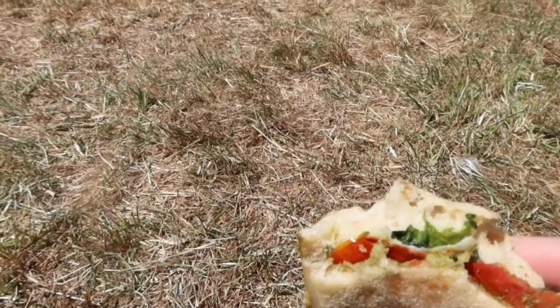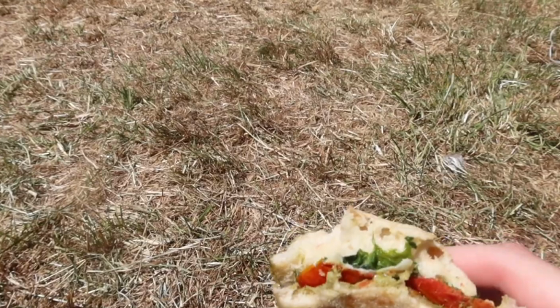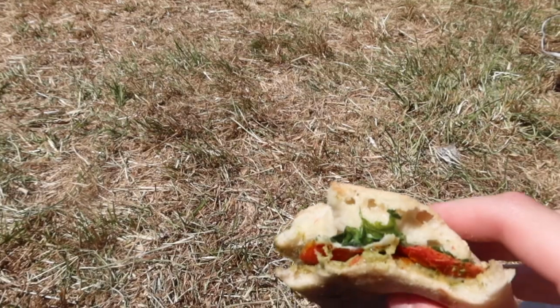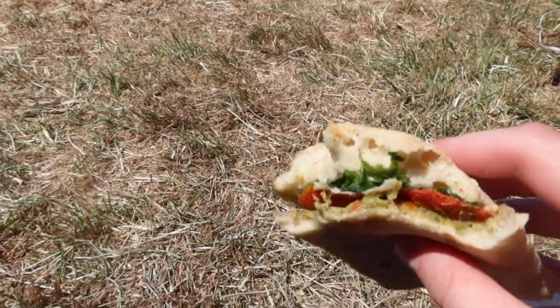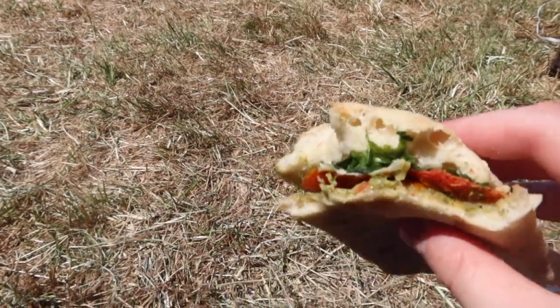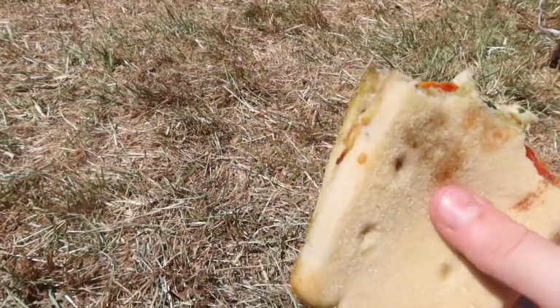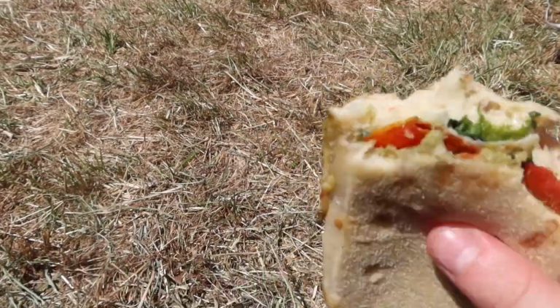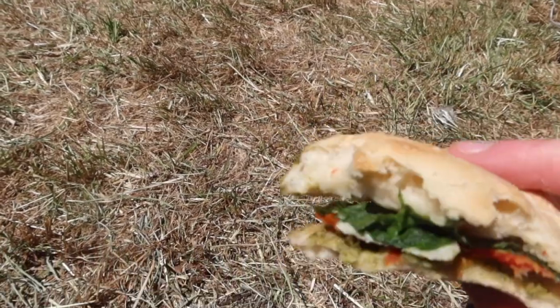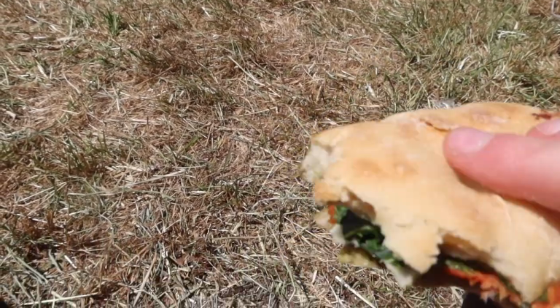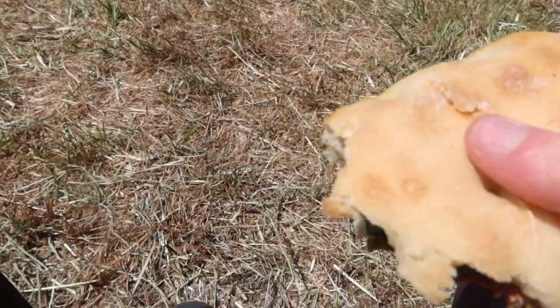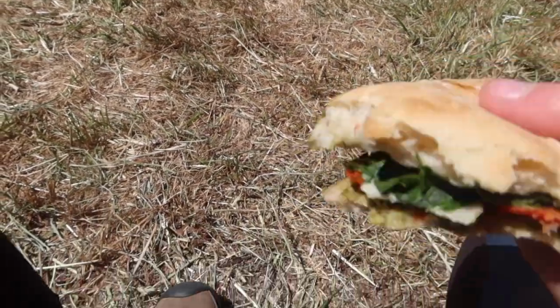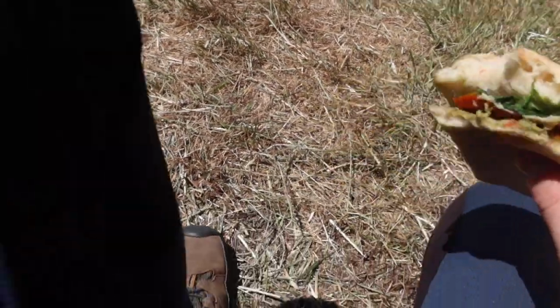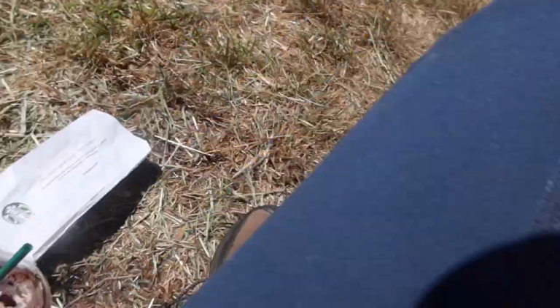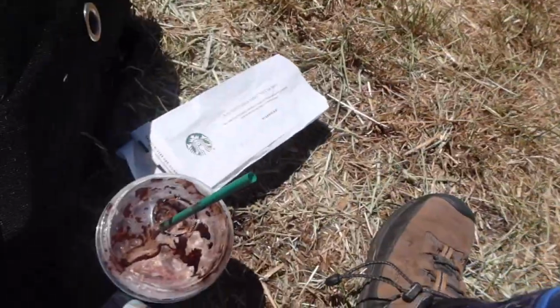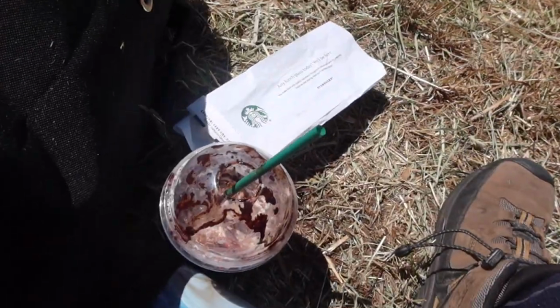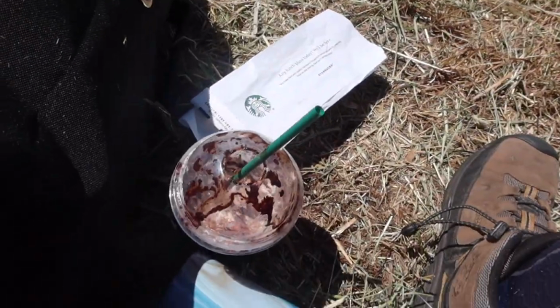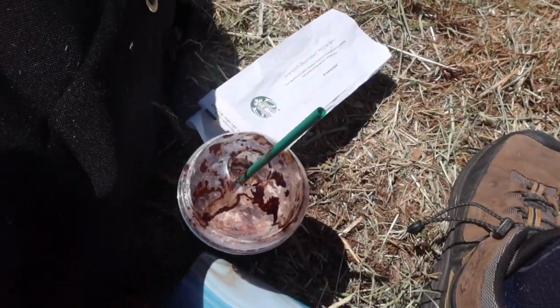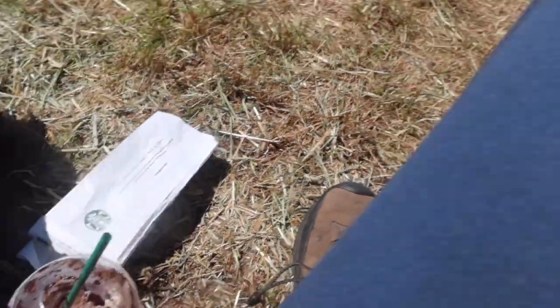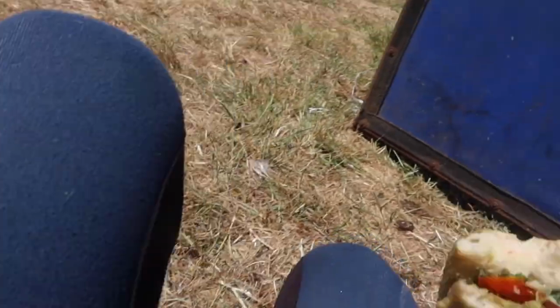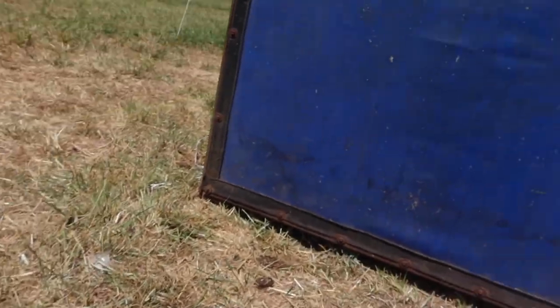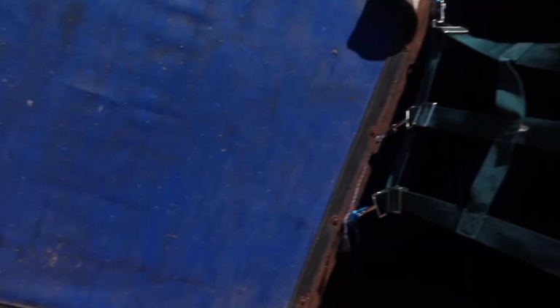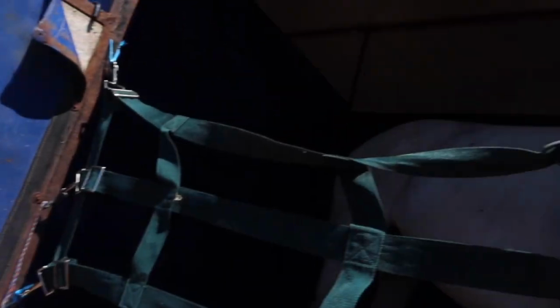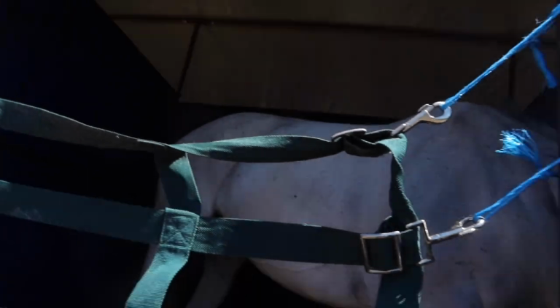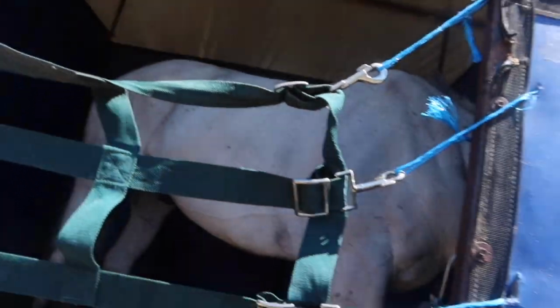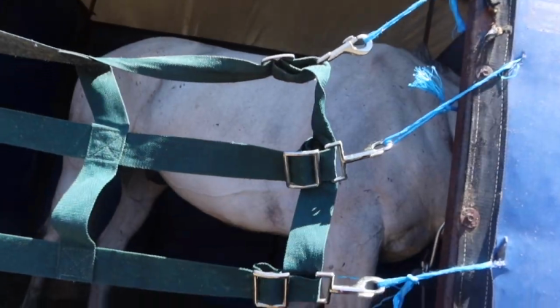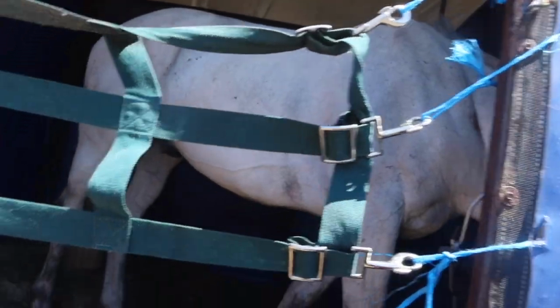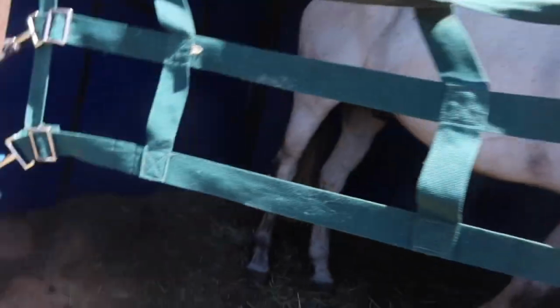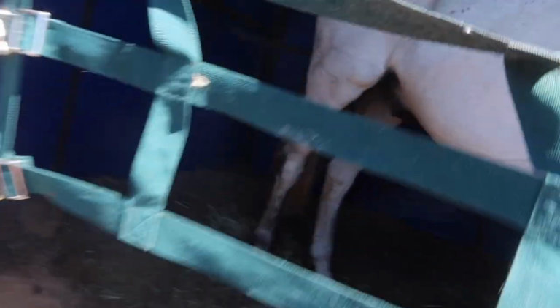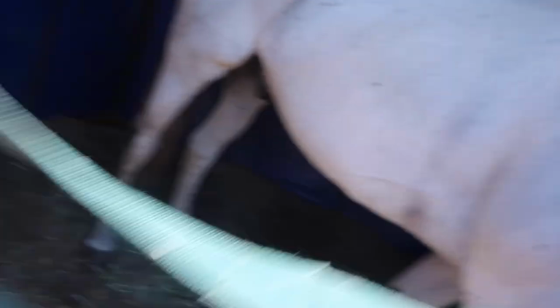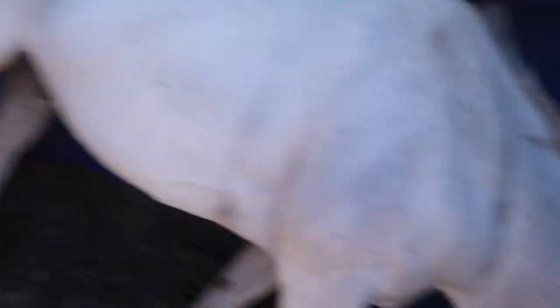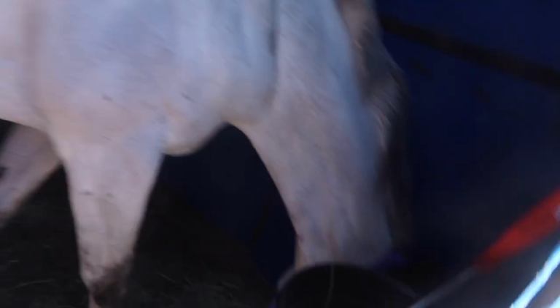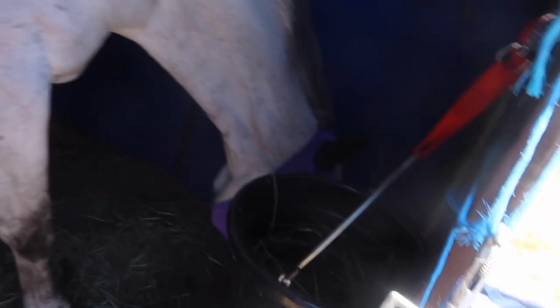Currently just having a panini sort of sandwich from Starbucks and a chocolate drink. King is in there and he's finally settled down a little bit.